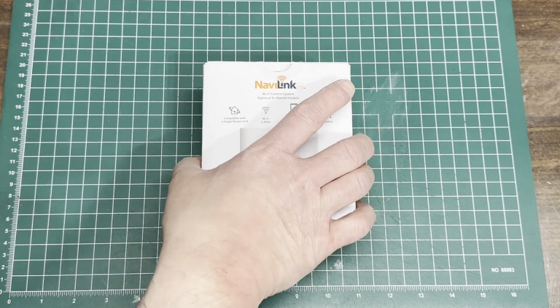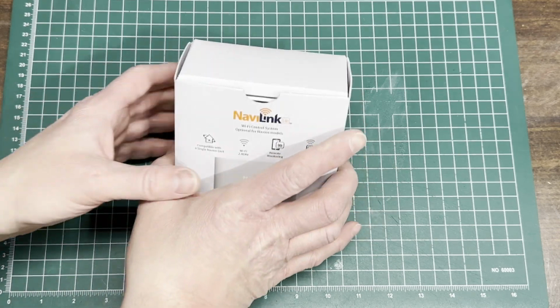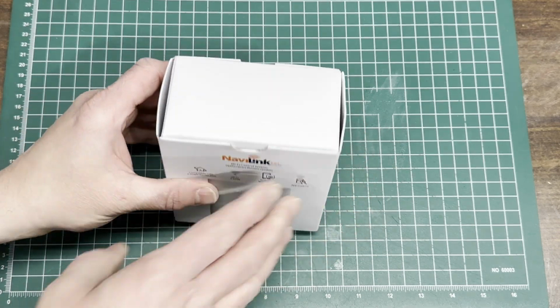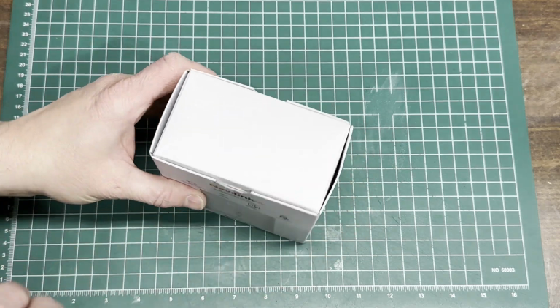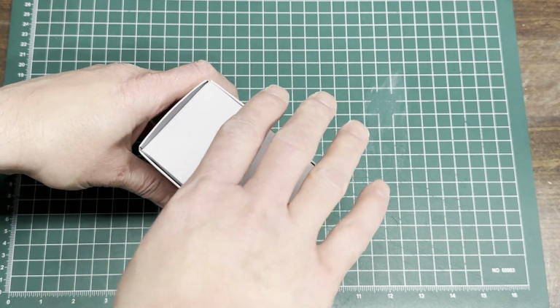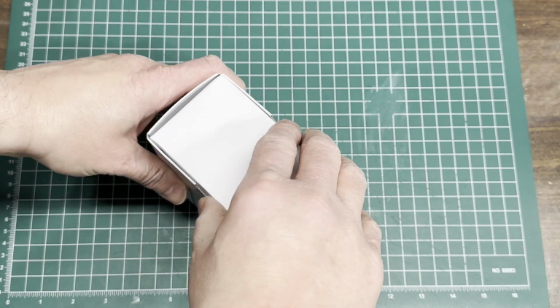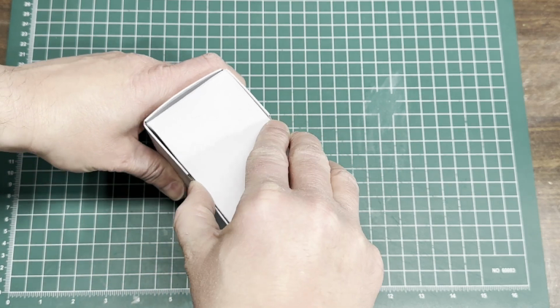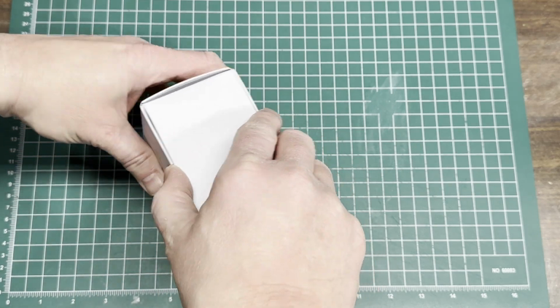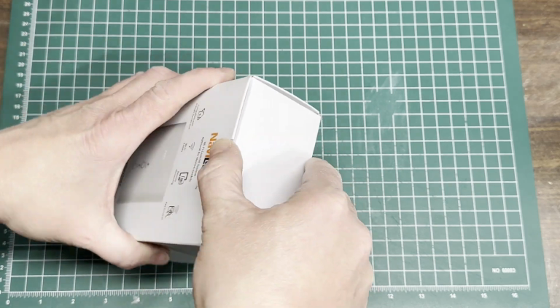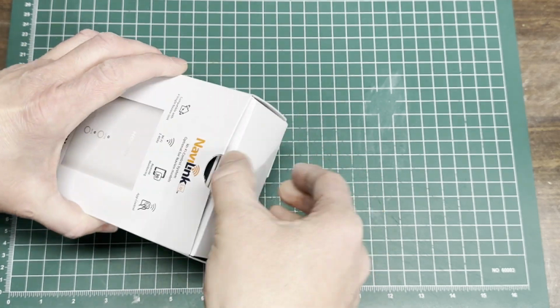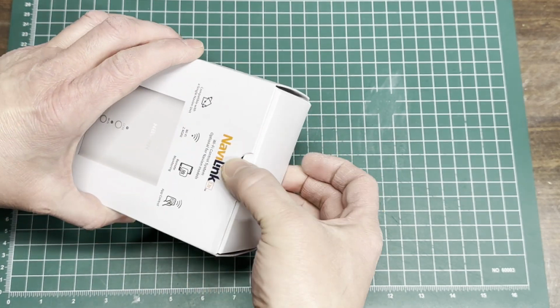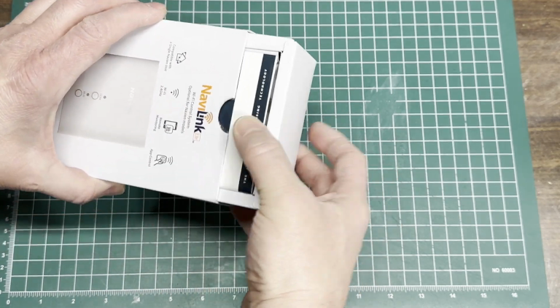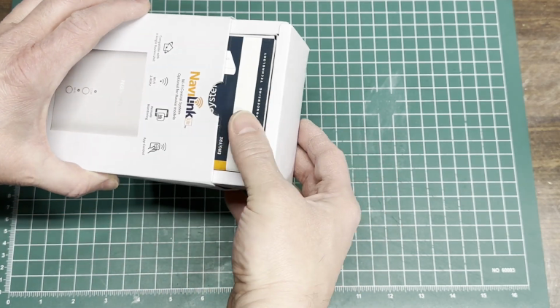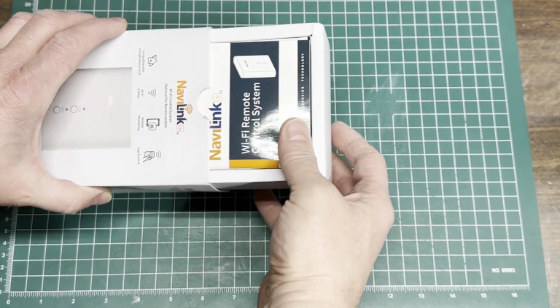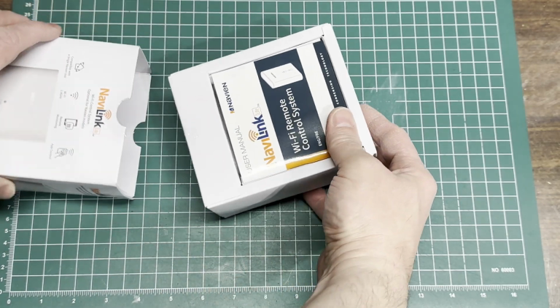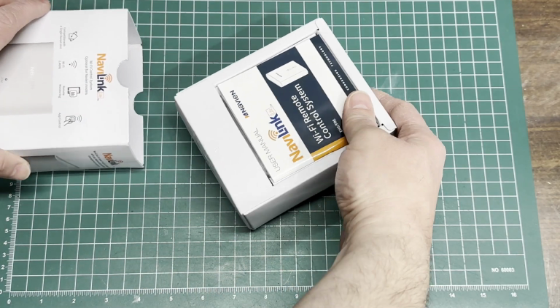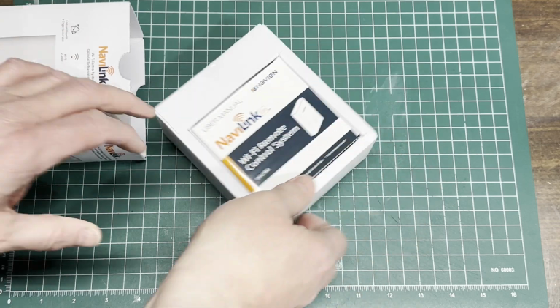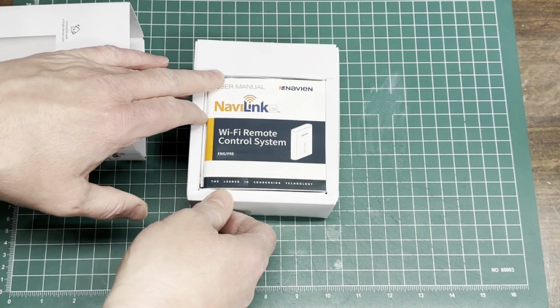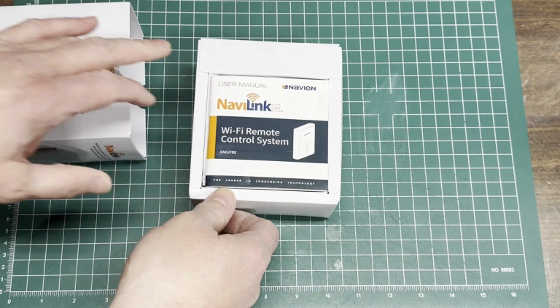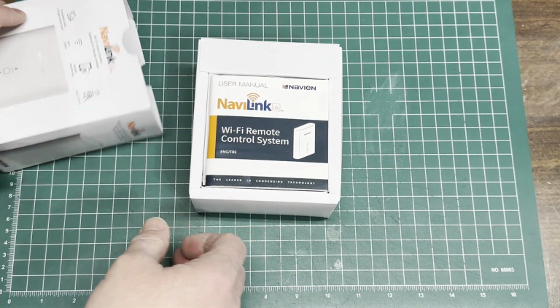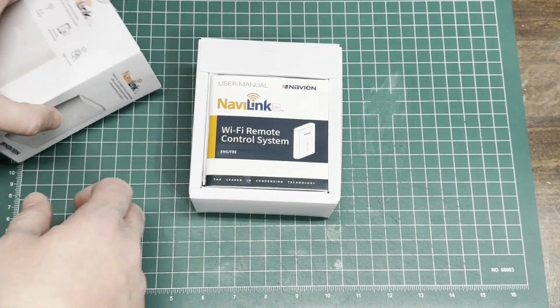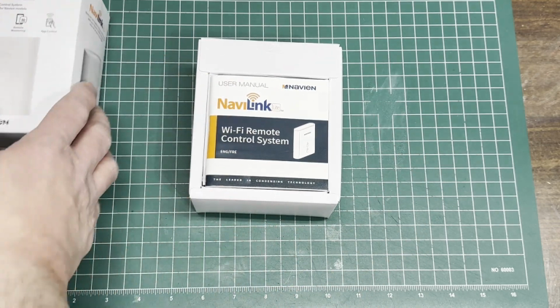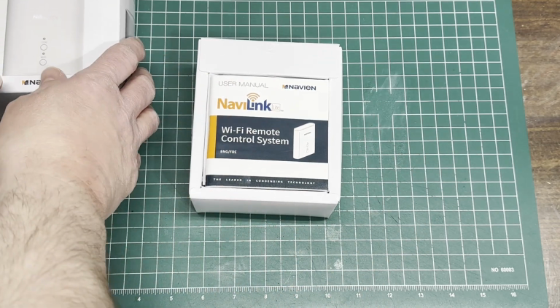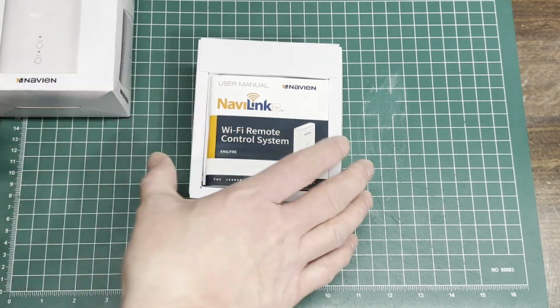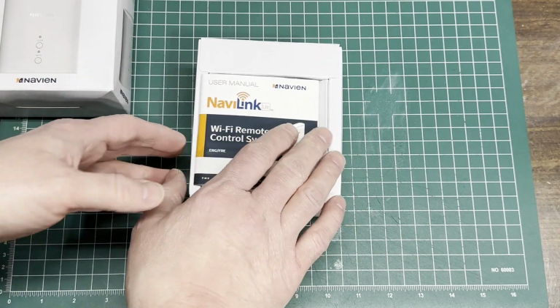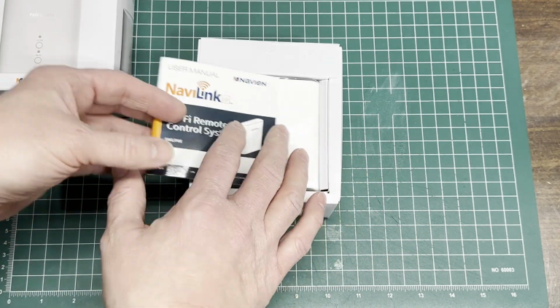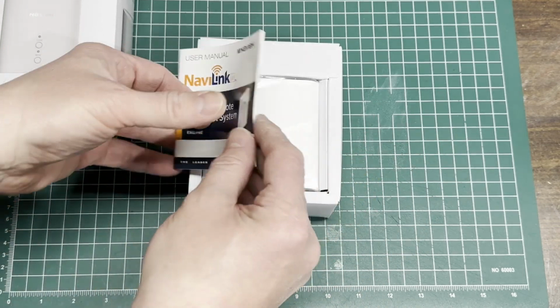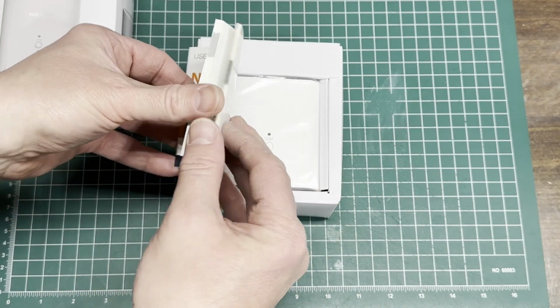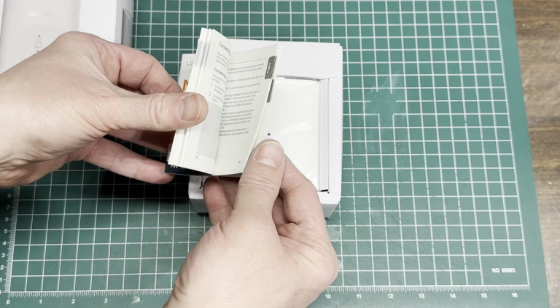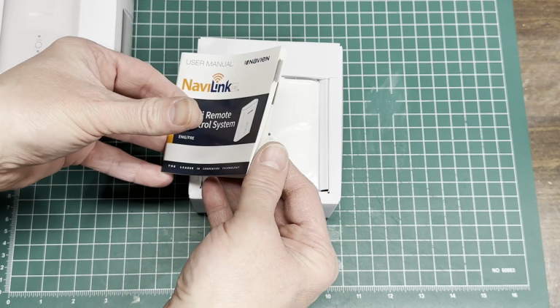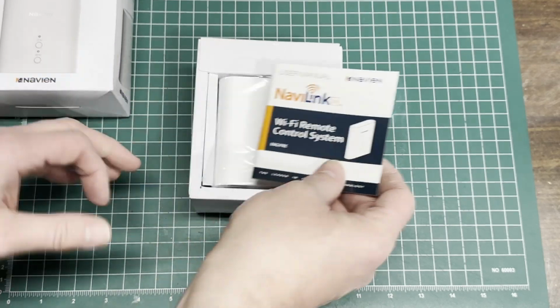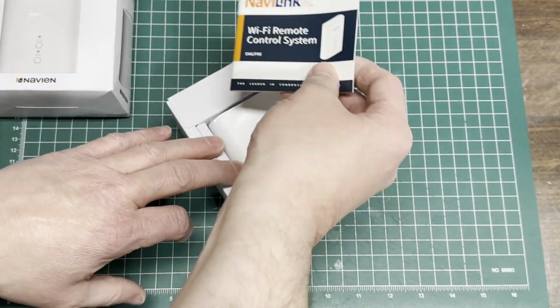Let's do a quick unboxing first, see what they sent us. Looks like right on top, a user and installation manual. Not really too much there.